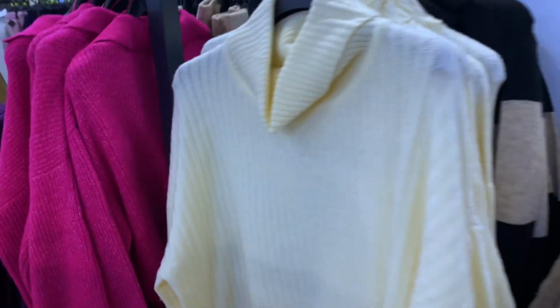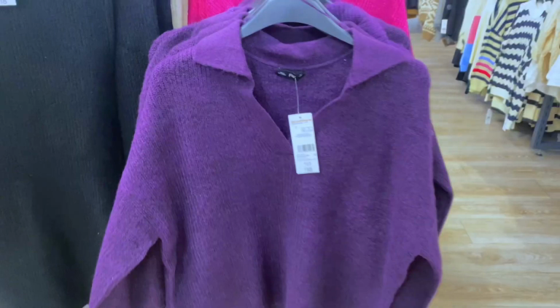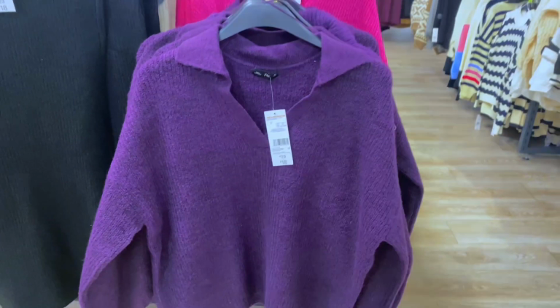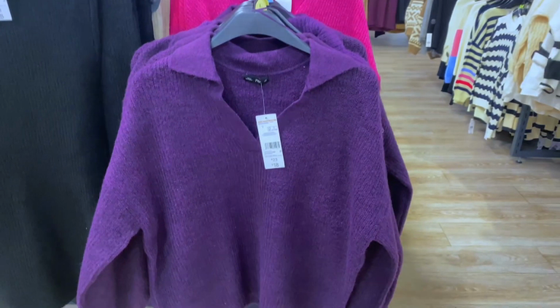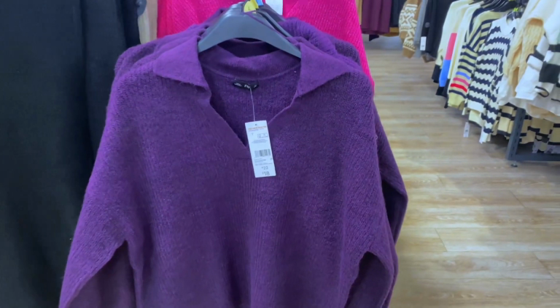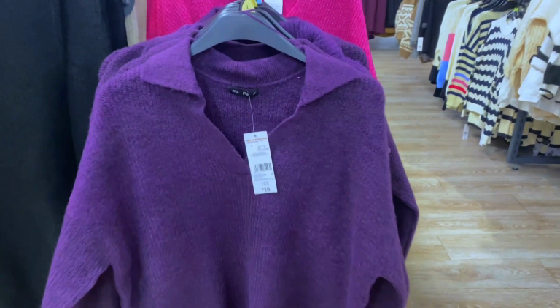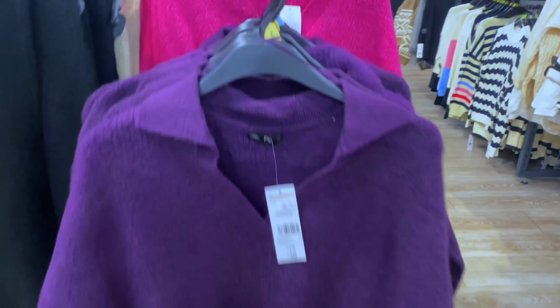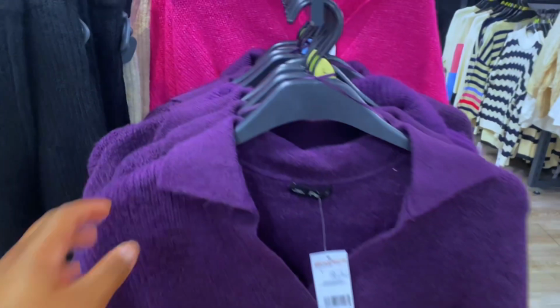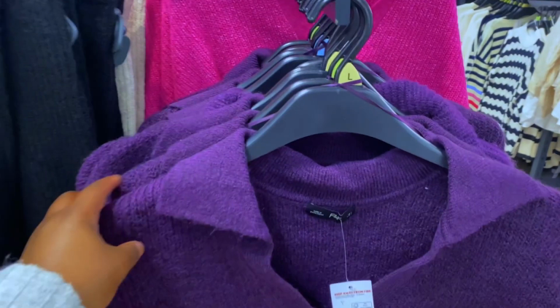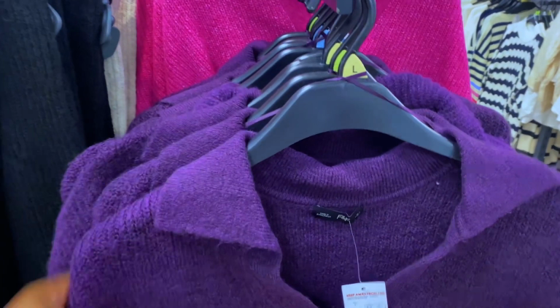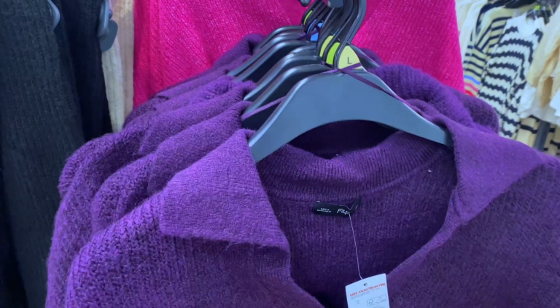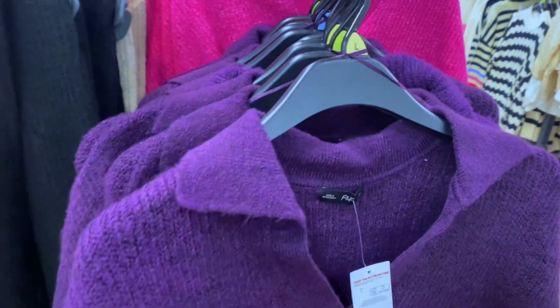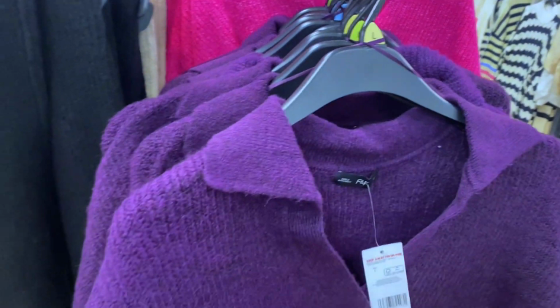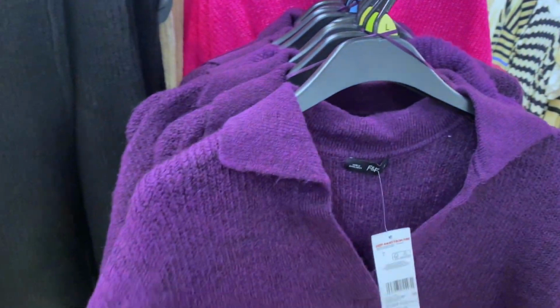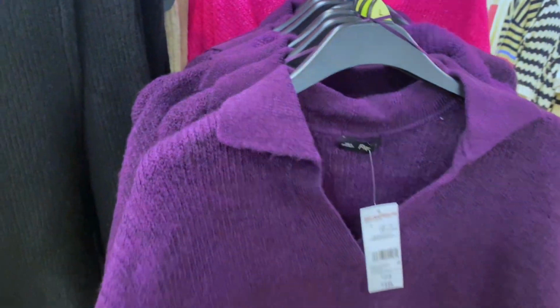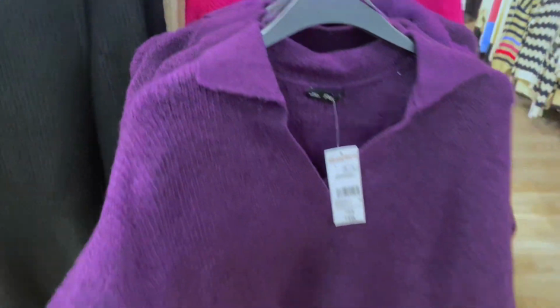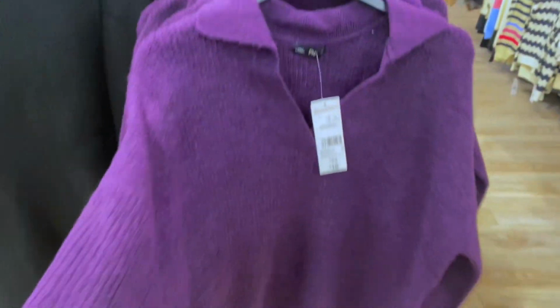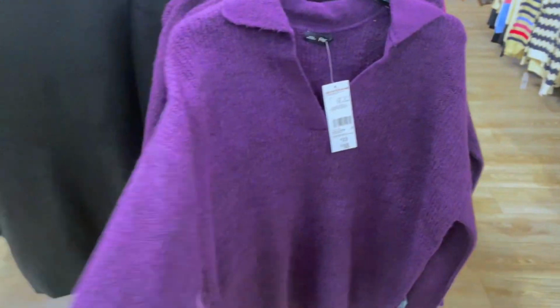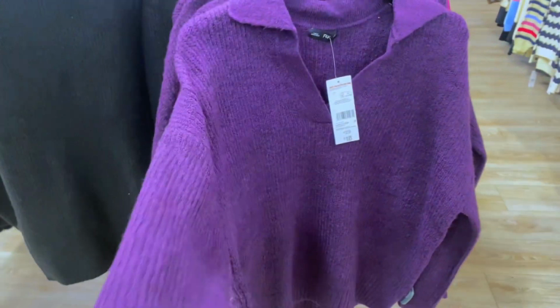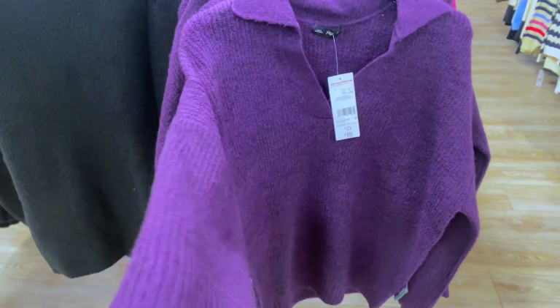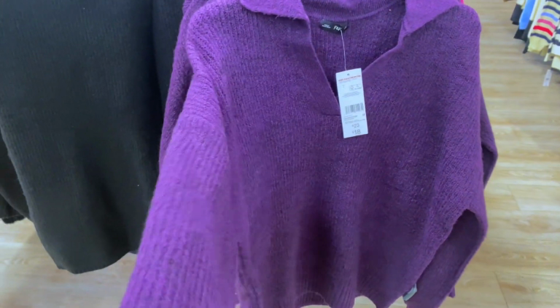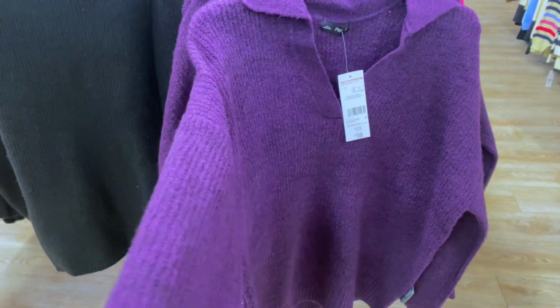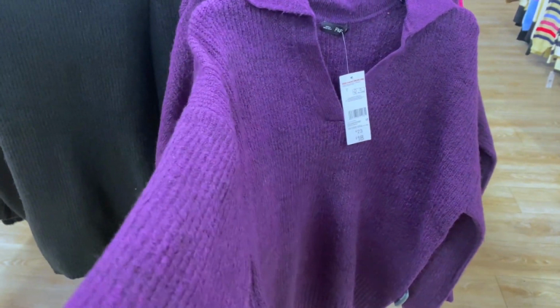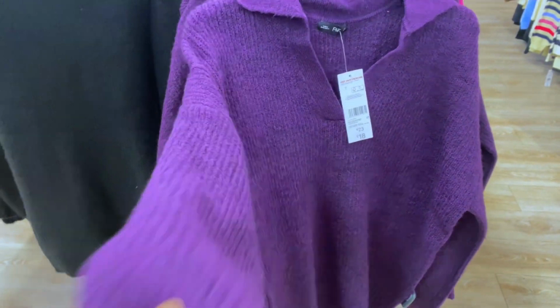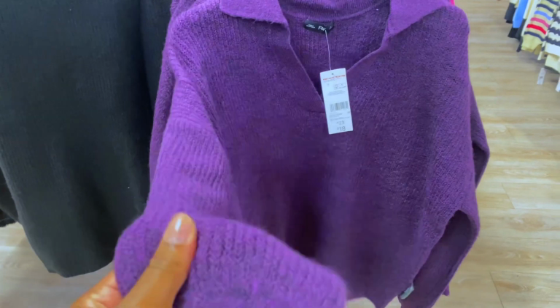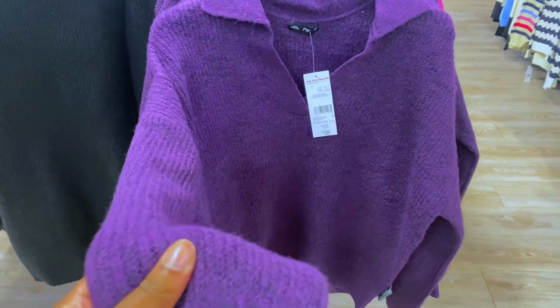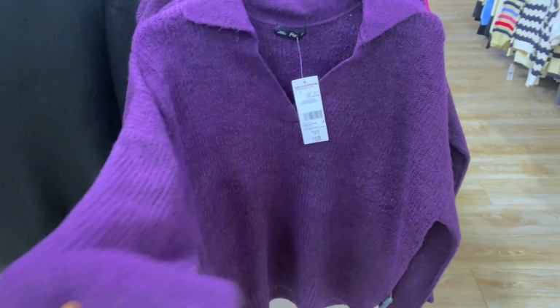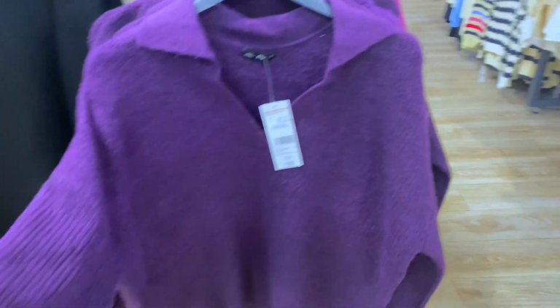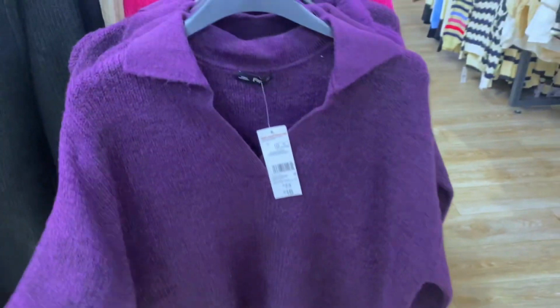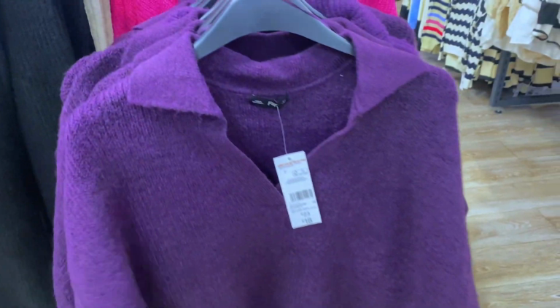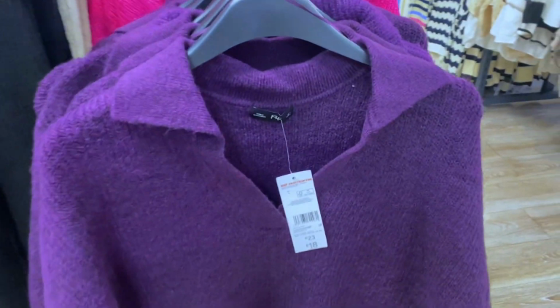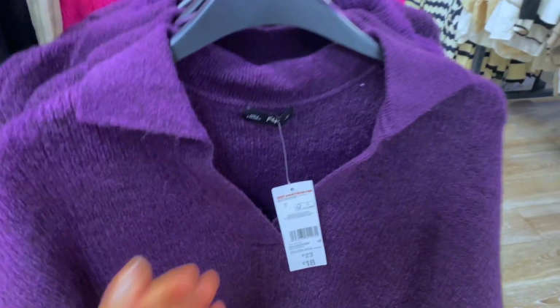This is a nice color — I have this in beige already from H&M. This is better quality, this is thick. I don't need this.